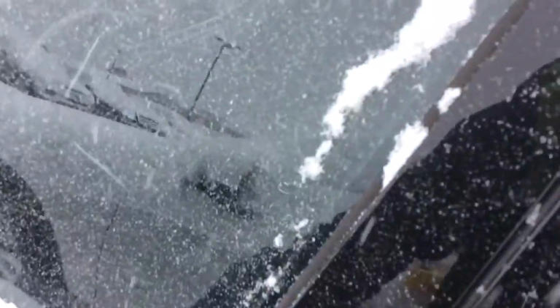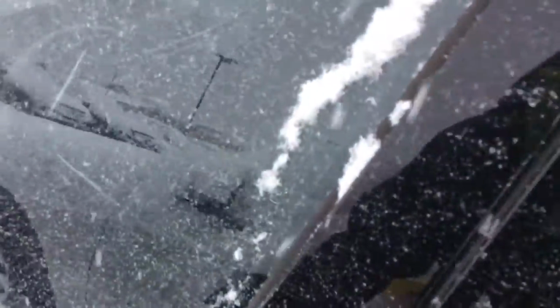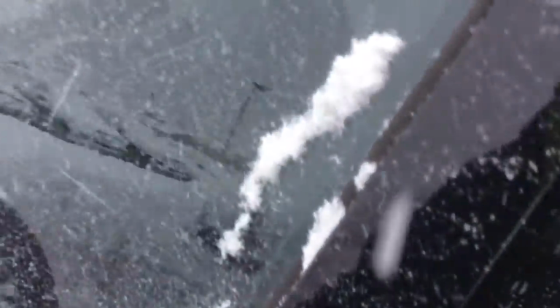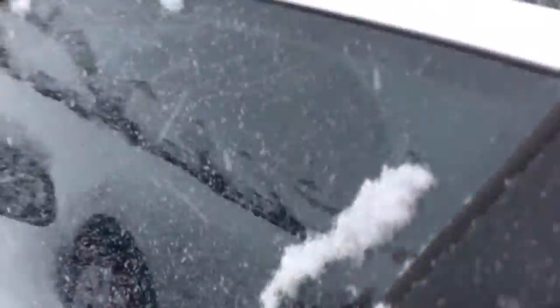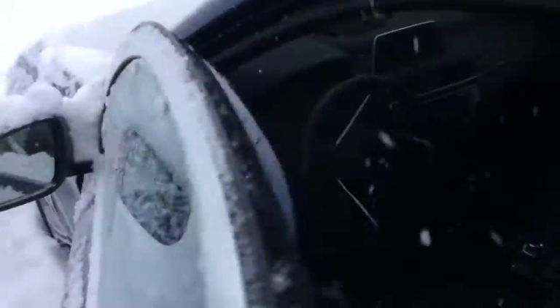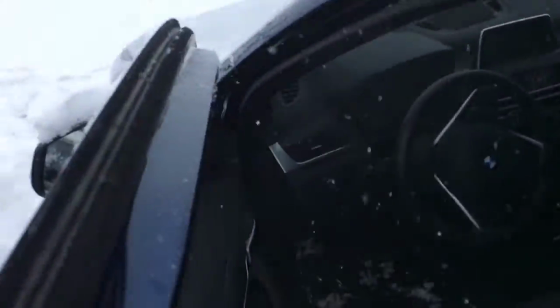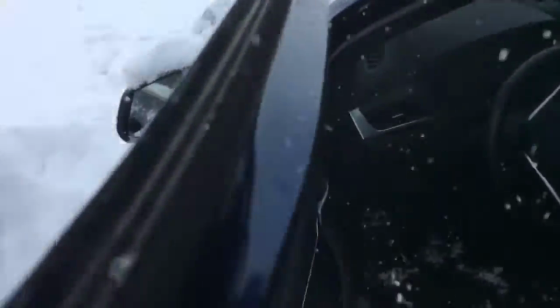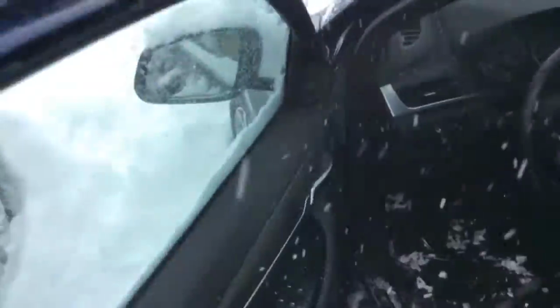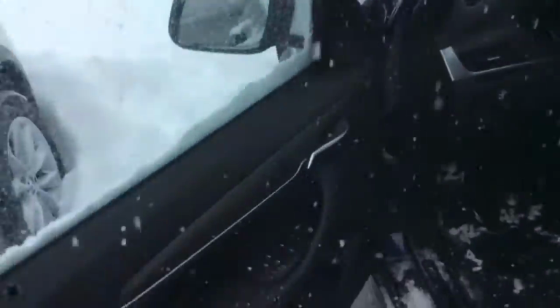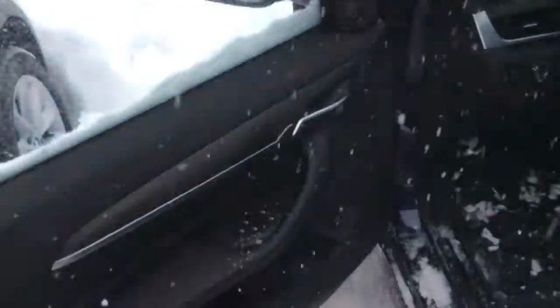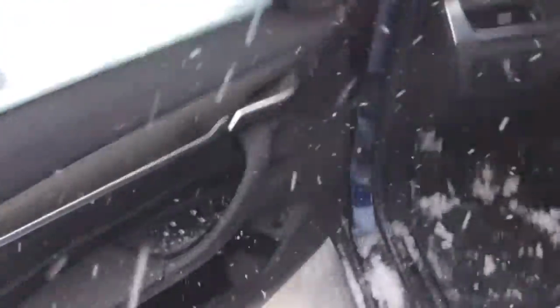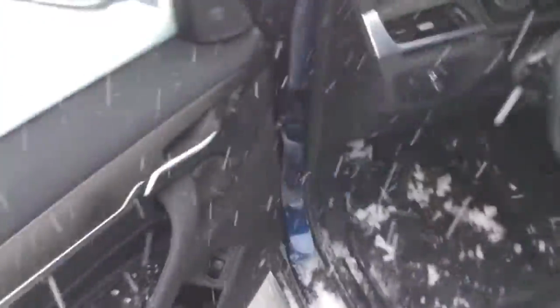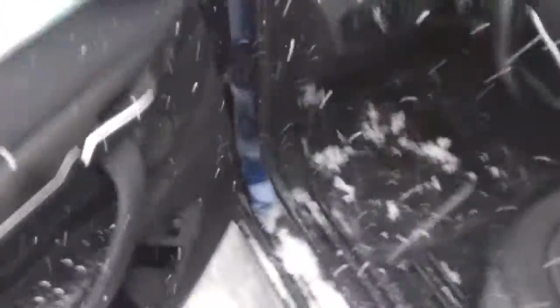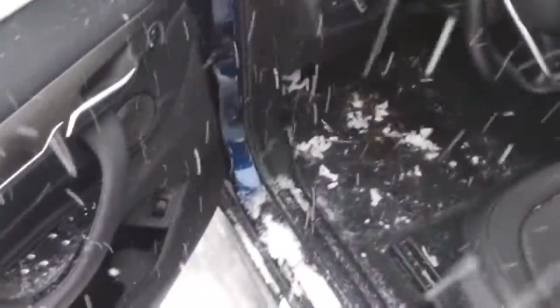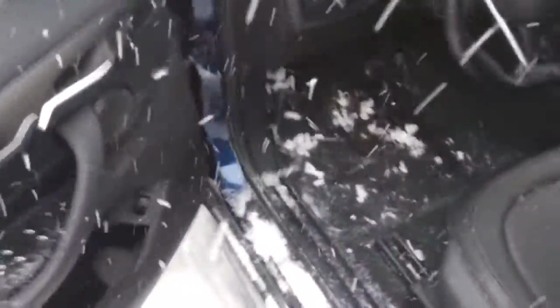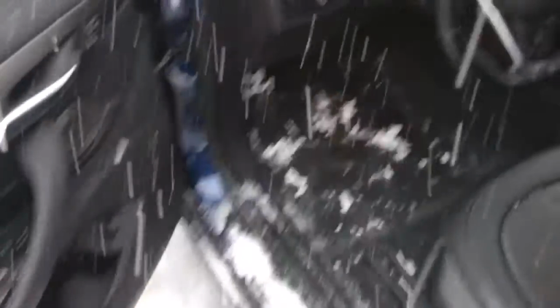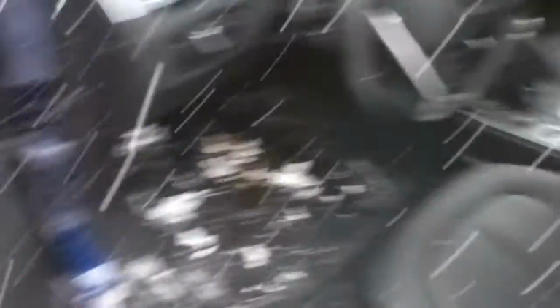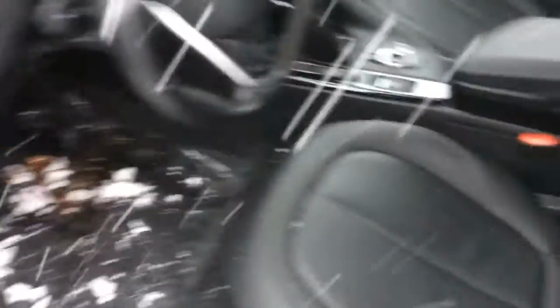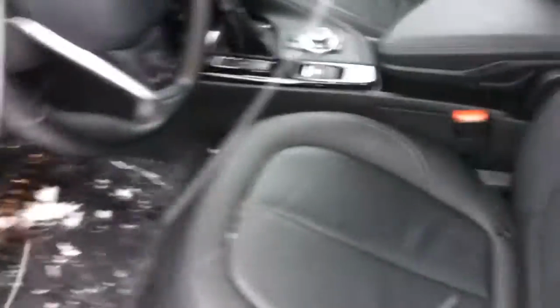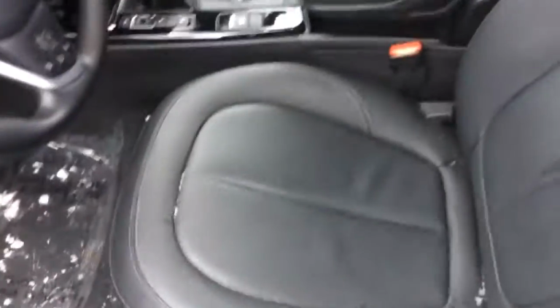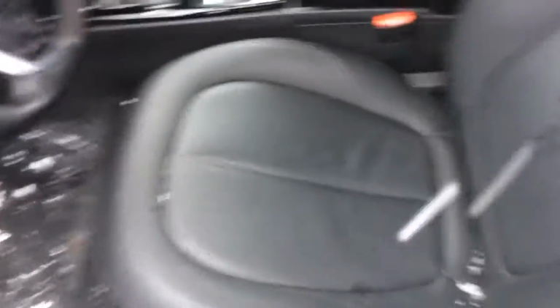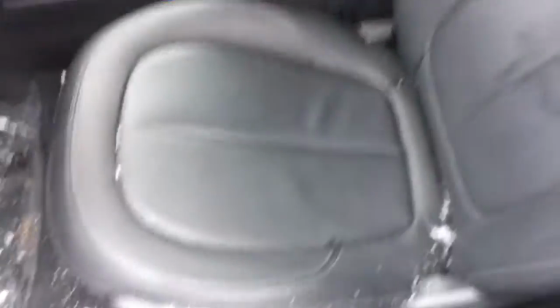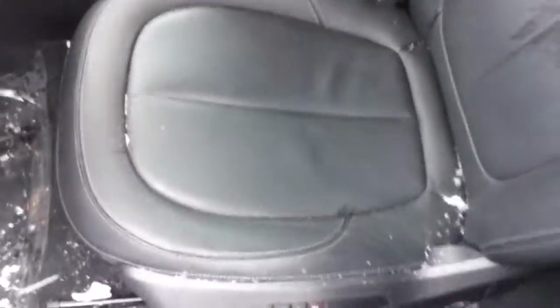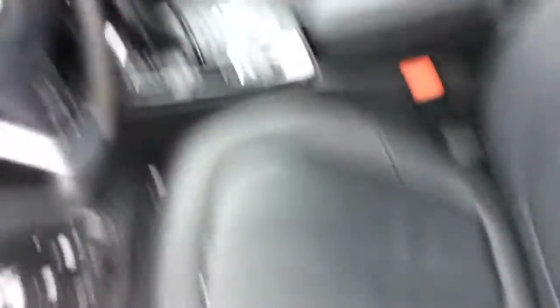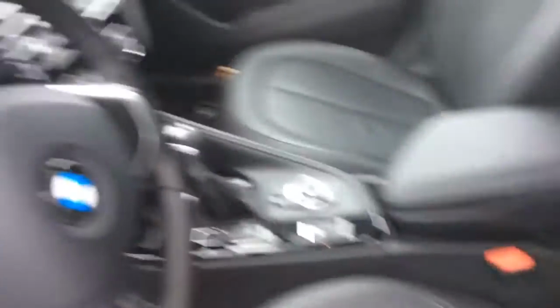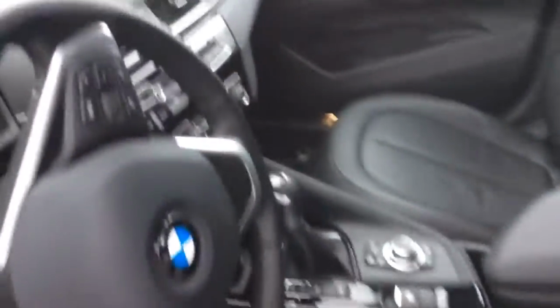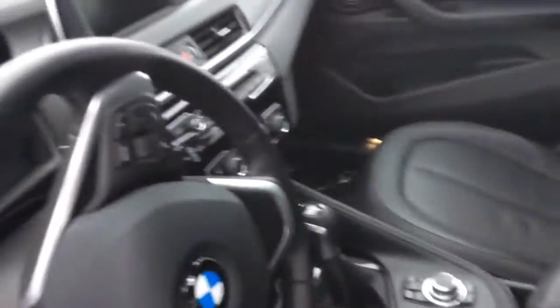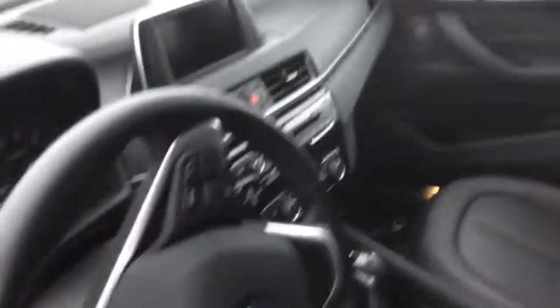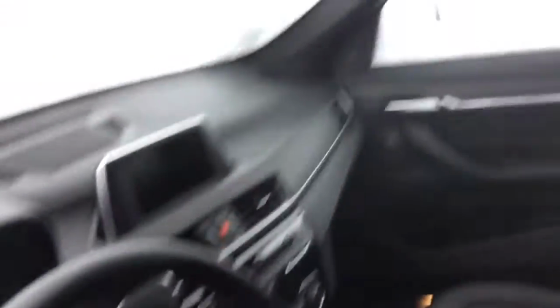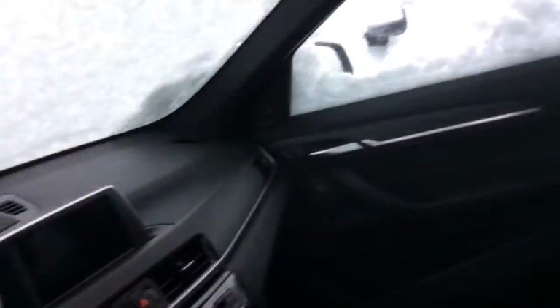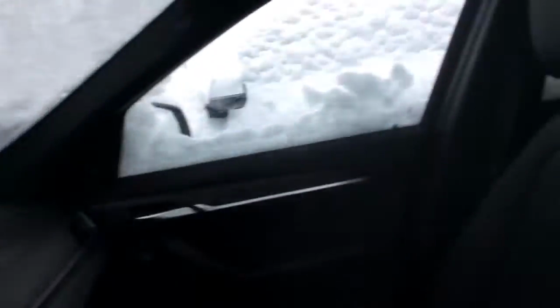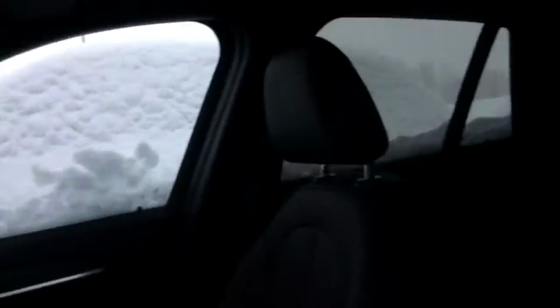As far as the heated seats — yes, it does have heated seats. Sorry, I got a little snow in there. But it does have the heated seats like you asked.